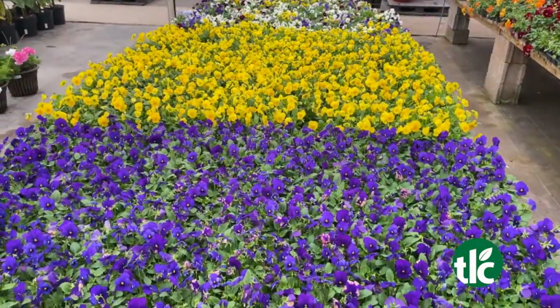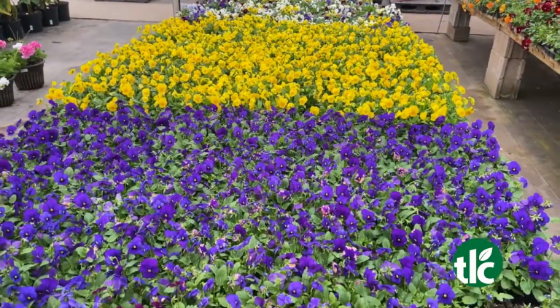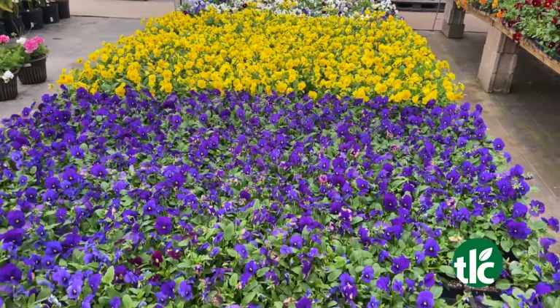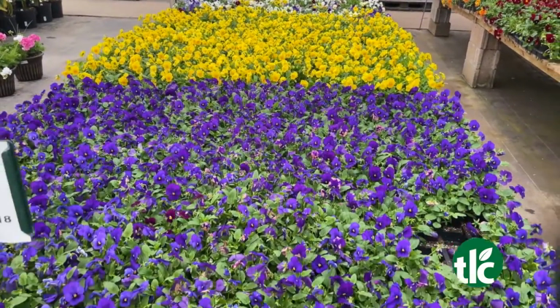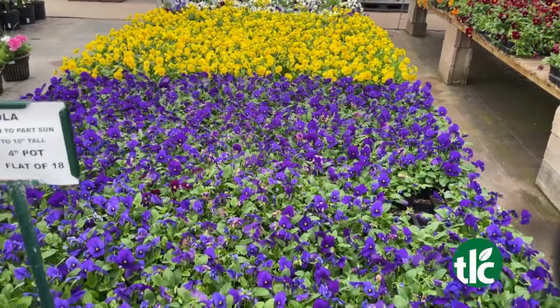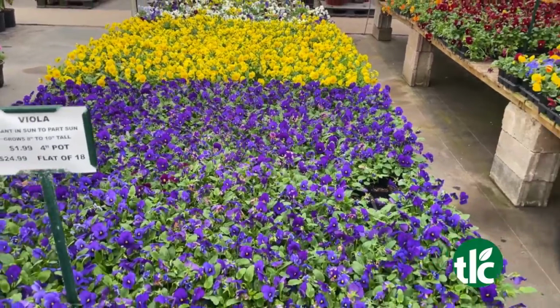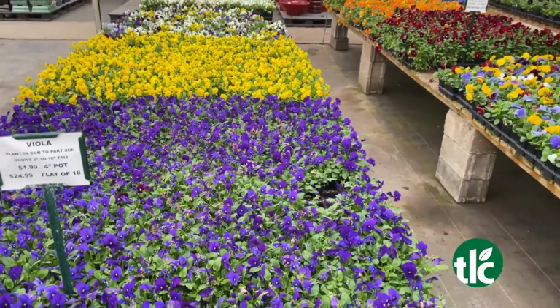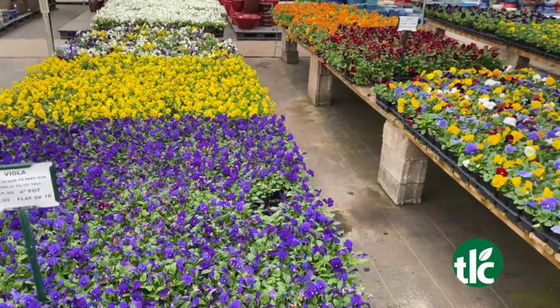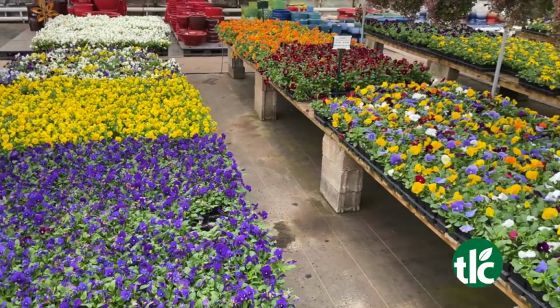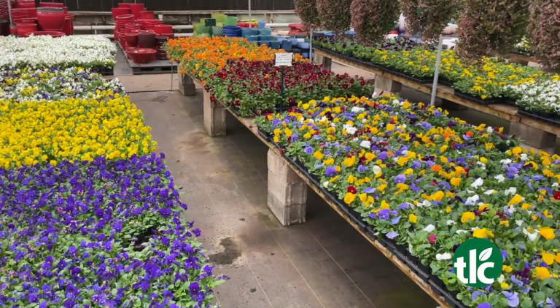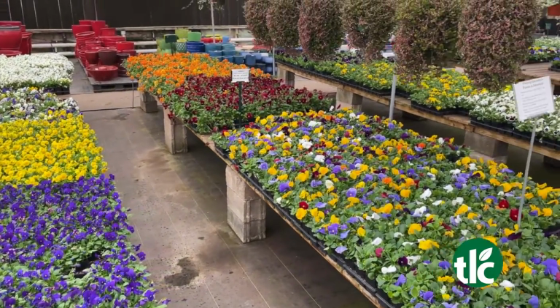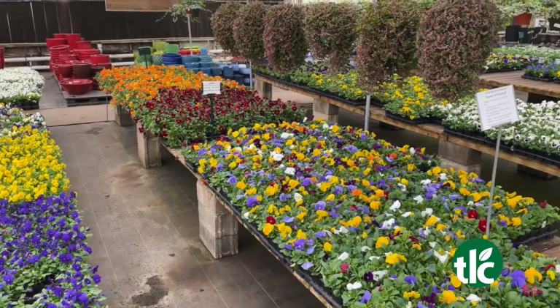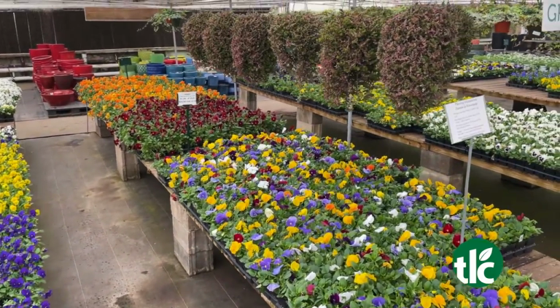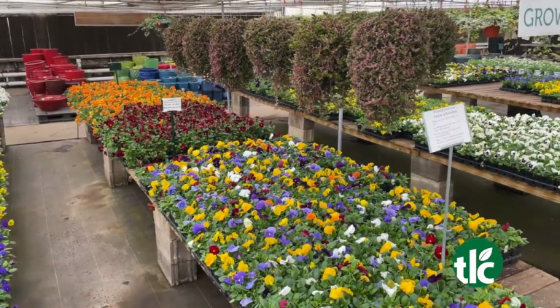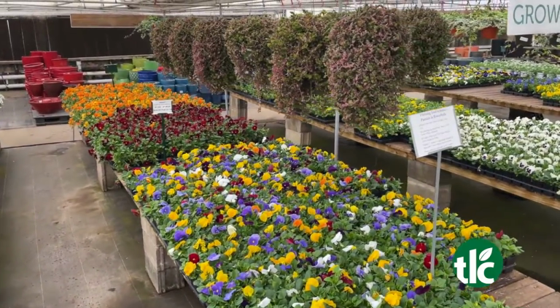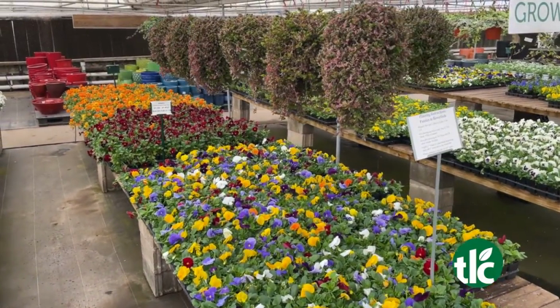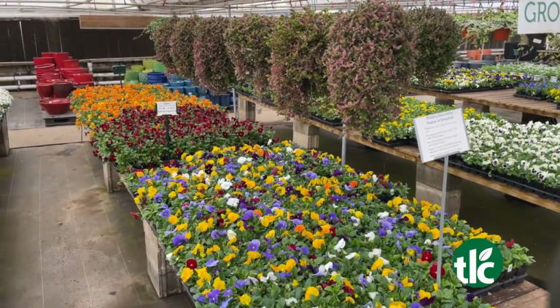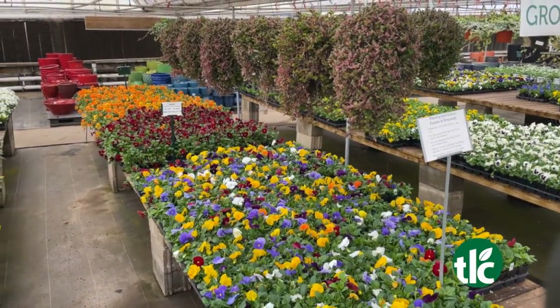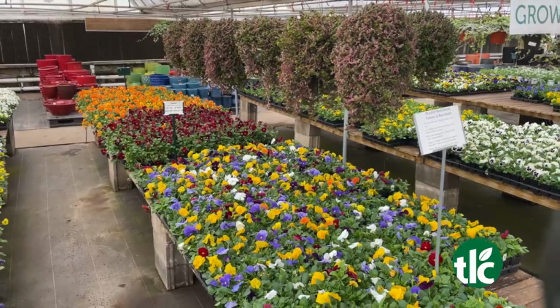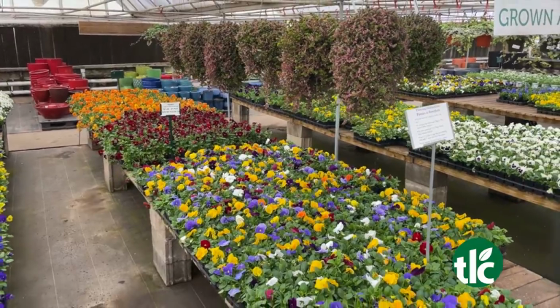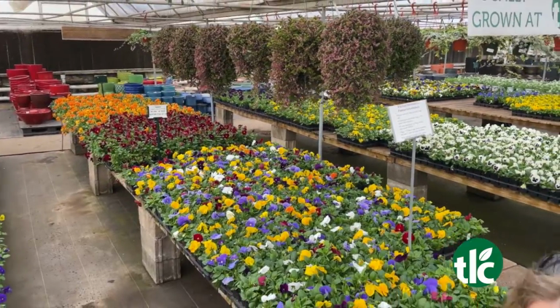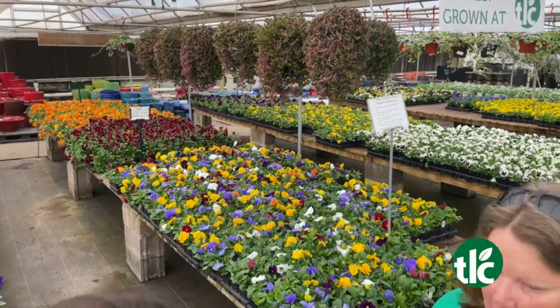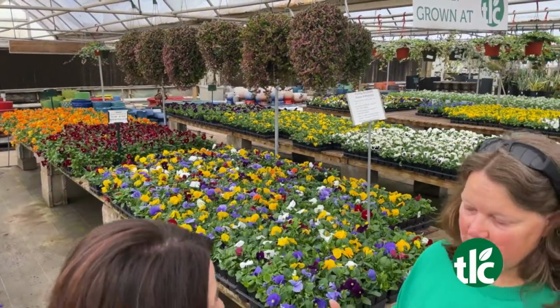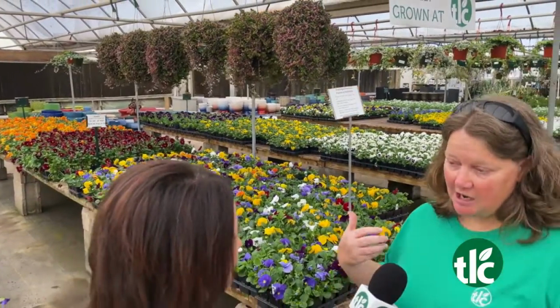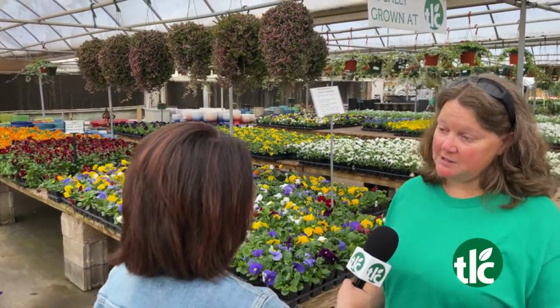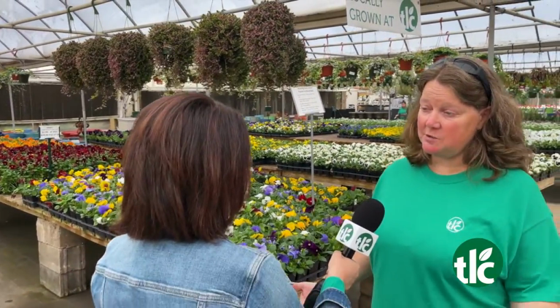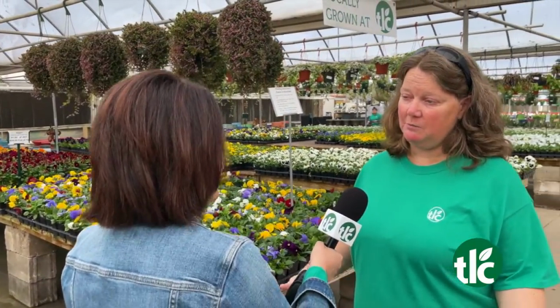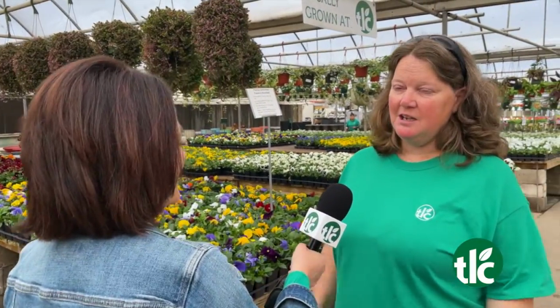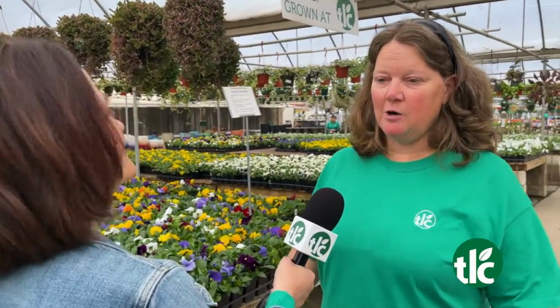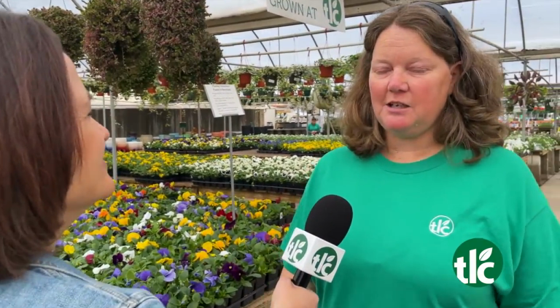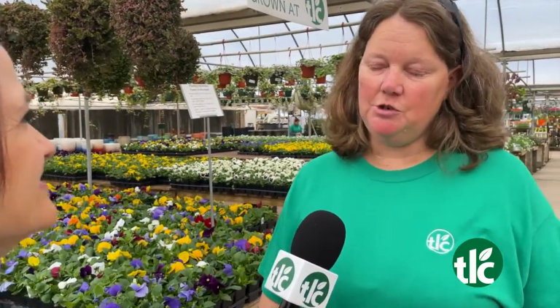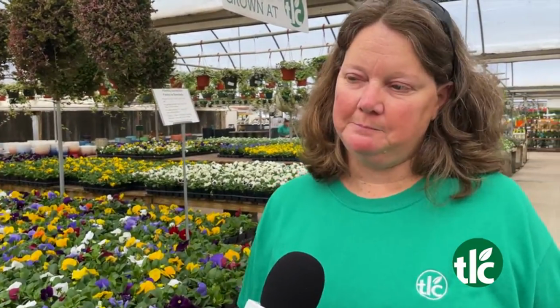Lots of color in the greenhouse. We've got pansies in stock, we've got shamrocks in stock, and we have quite a bit of herbs and vegetables. The herbs and vegetables will actually be on sale this weekend, so we've got a lot to choose from.